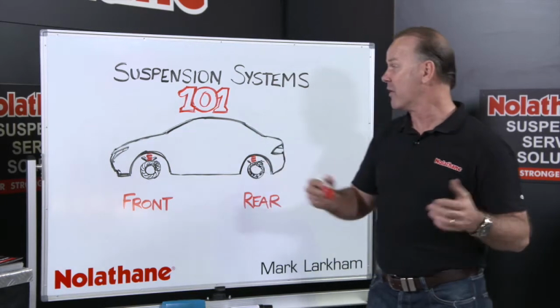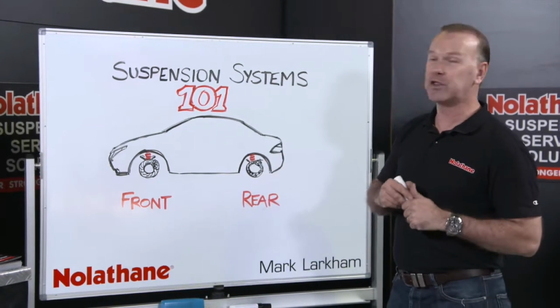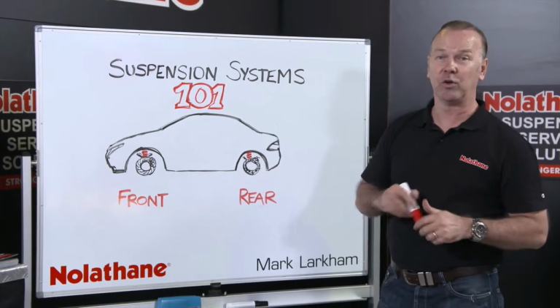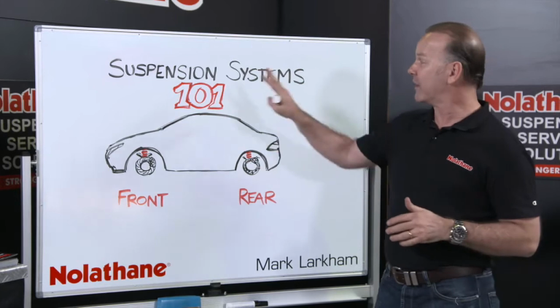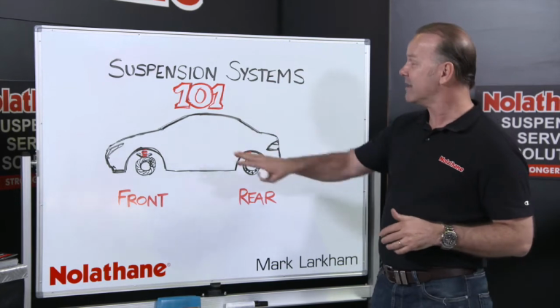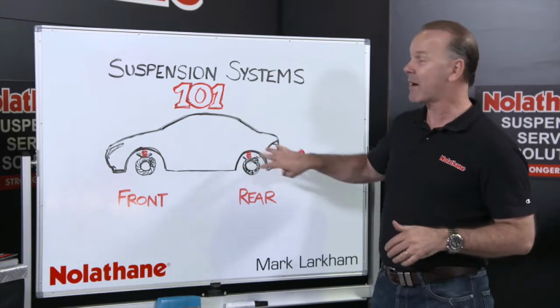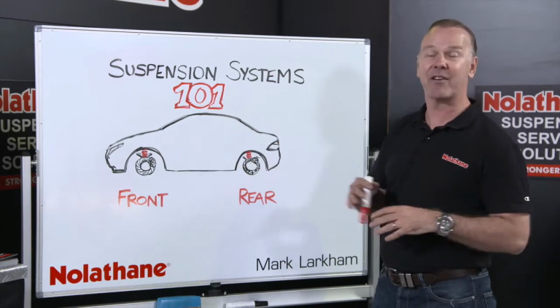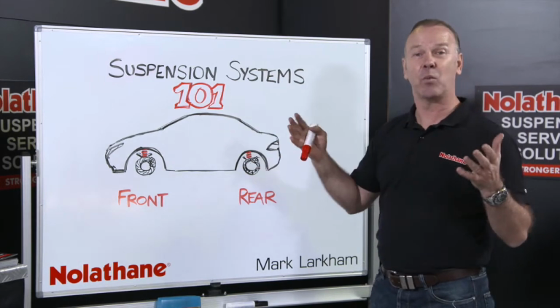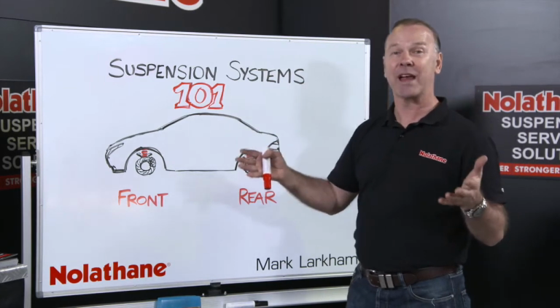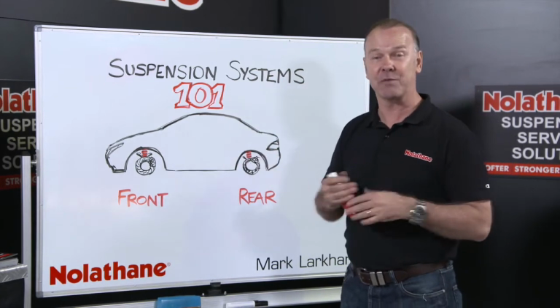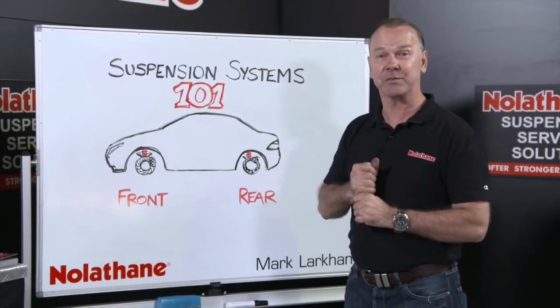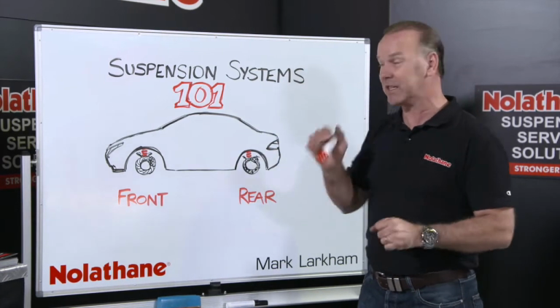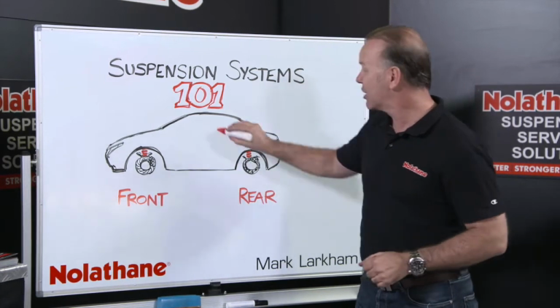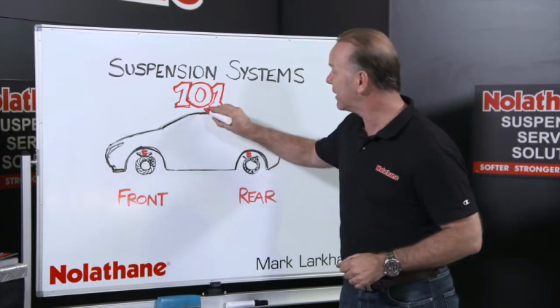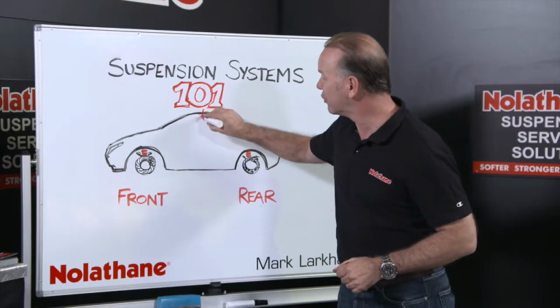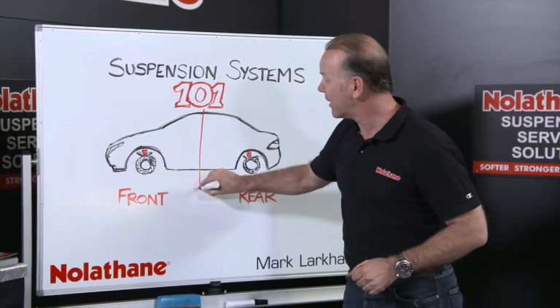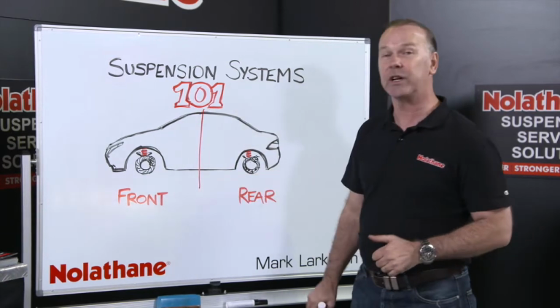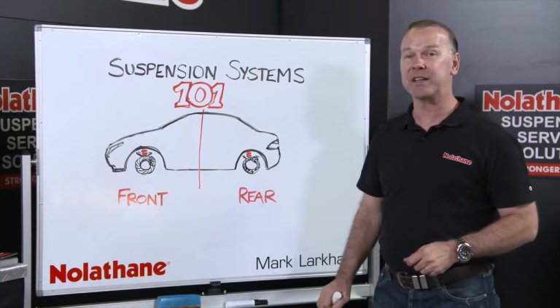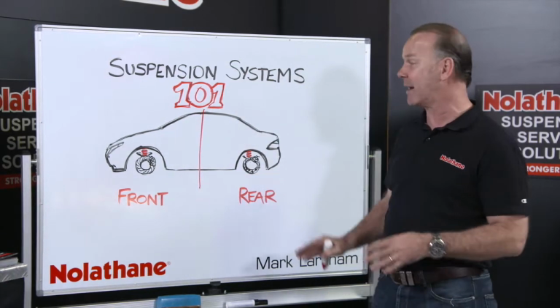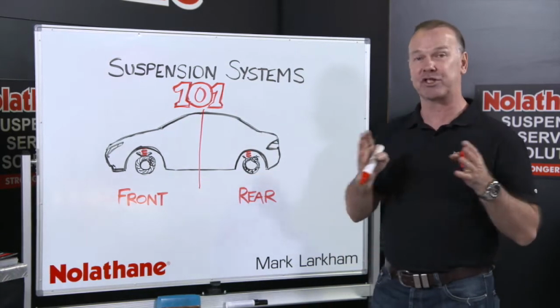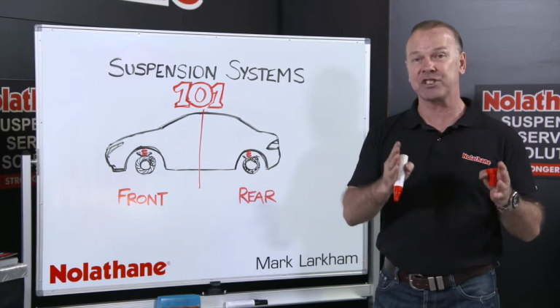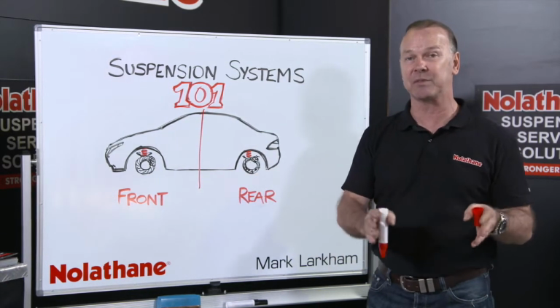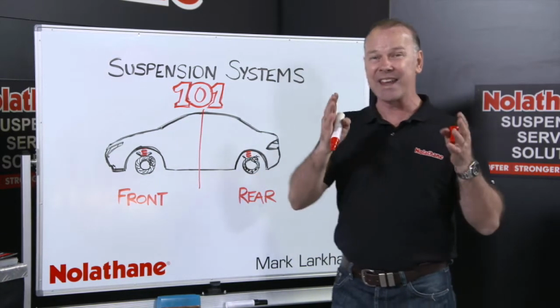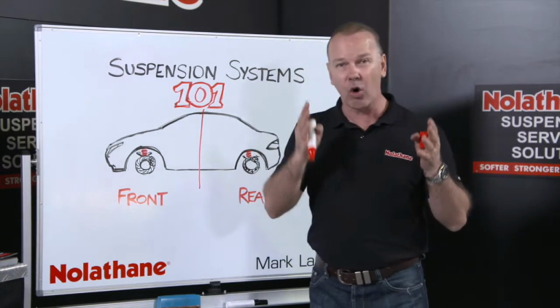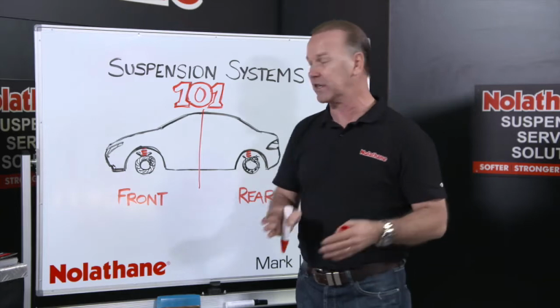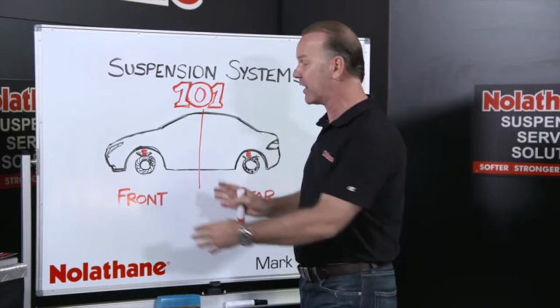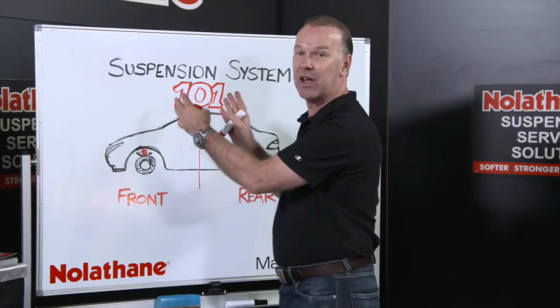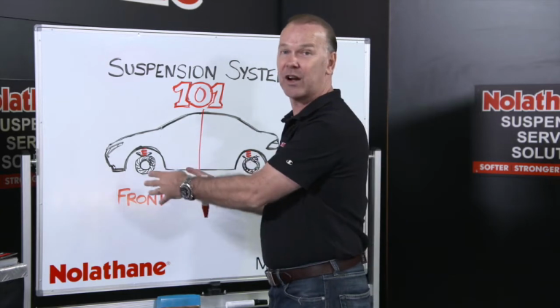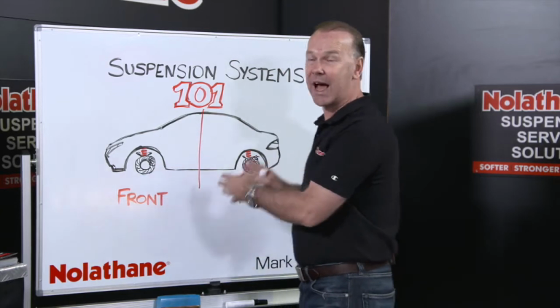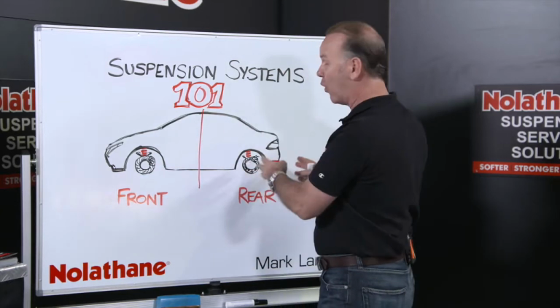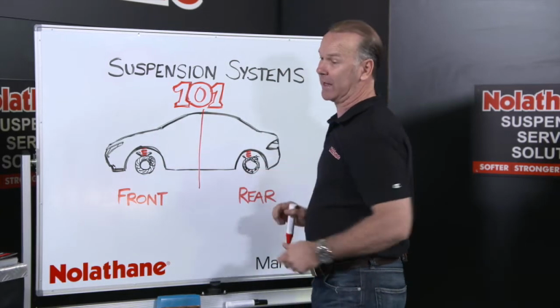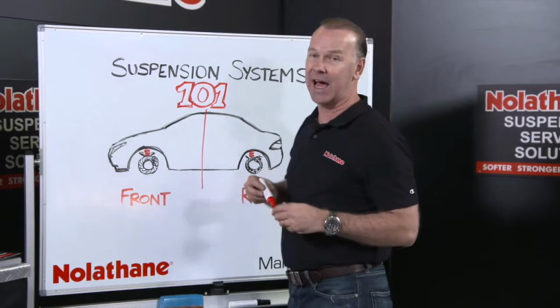First of all, what they've done is grabbed a car and done what may not seem obvious but it is — split it in two. That's a really good place to start because suspension systems are nearly always divided into the front of the car or the back of the car.